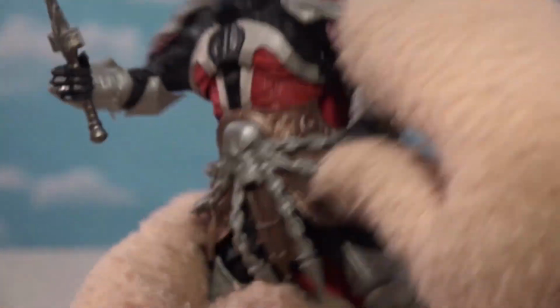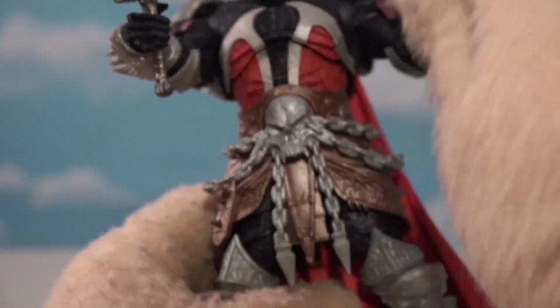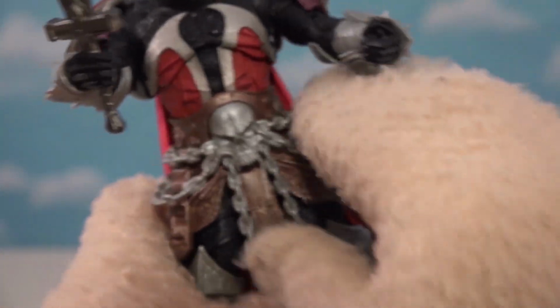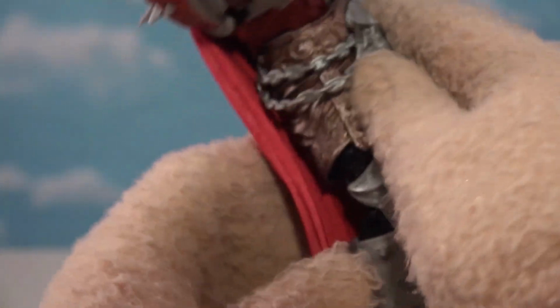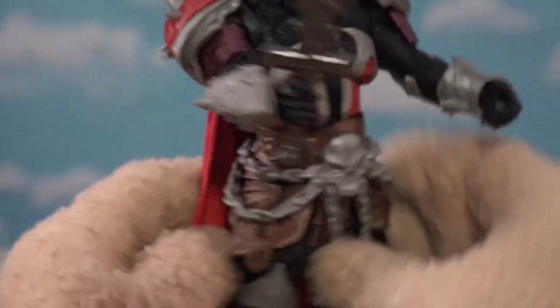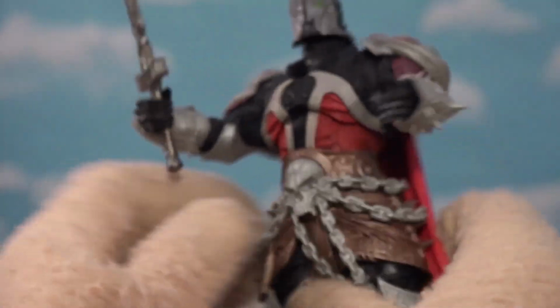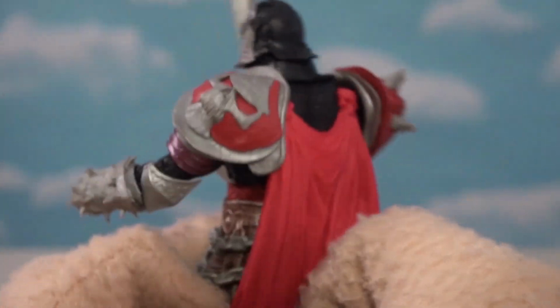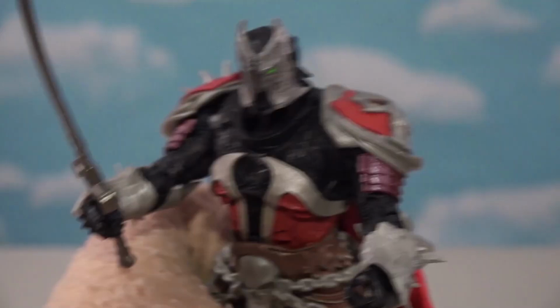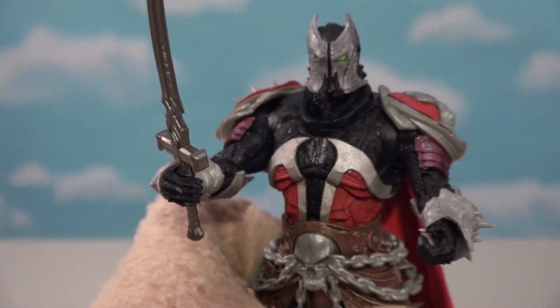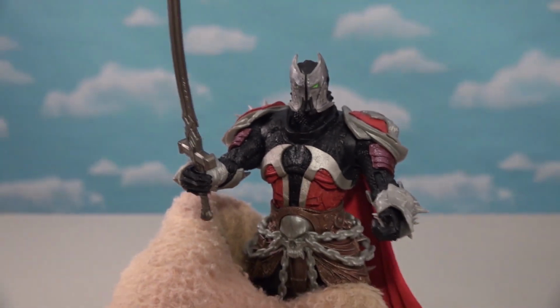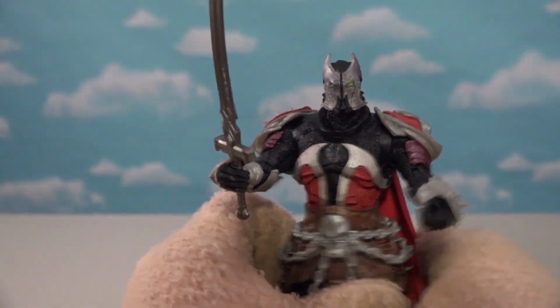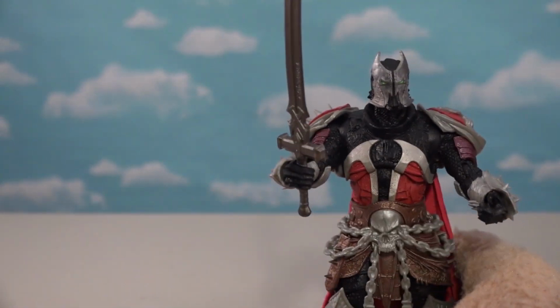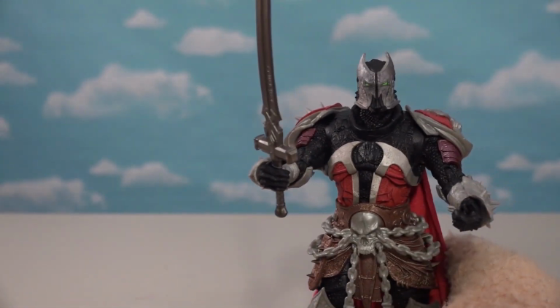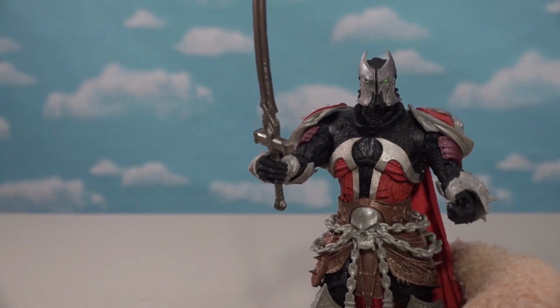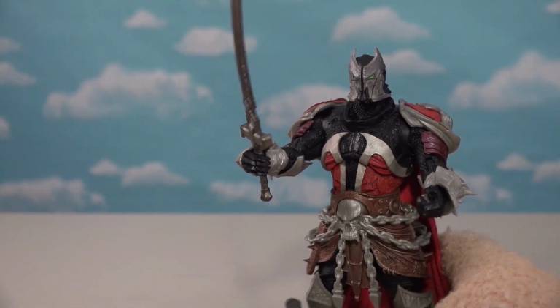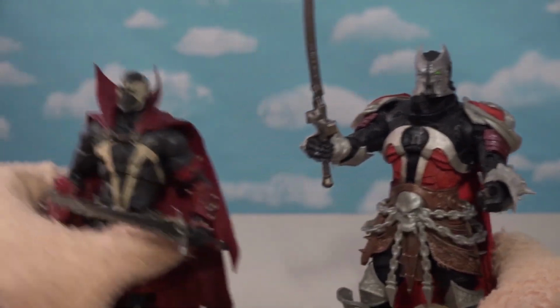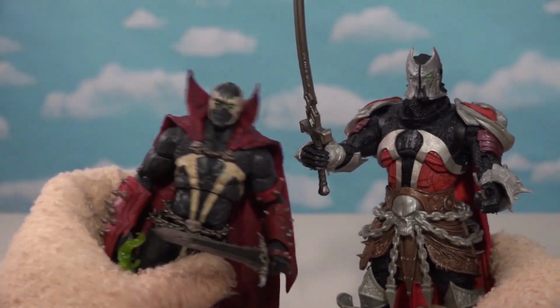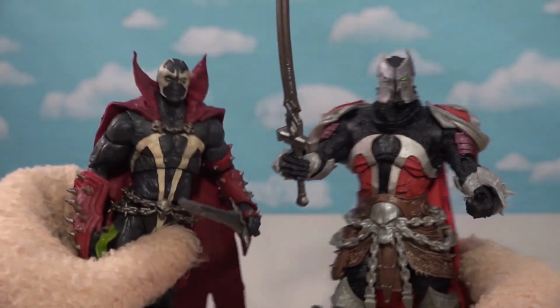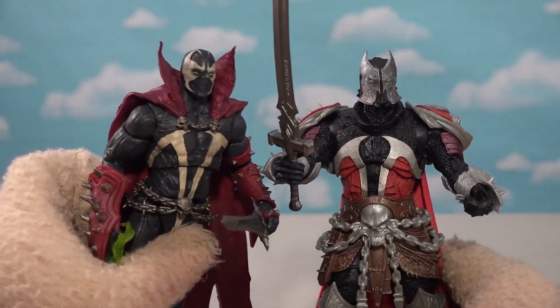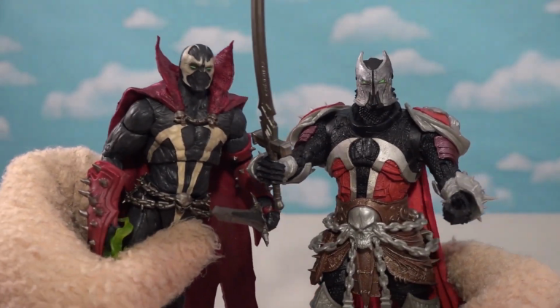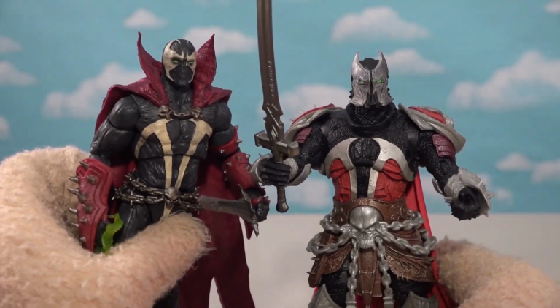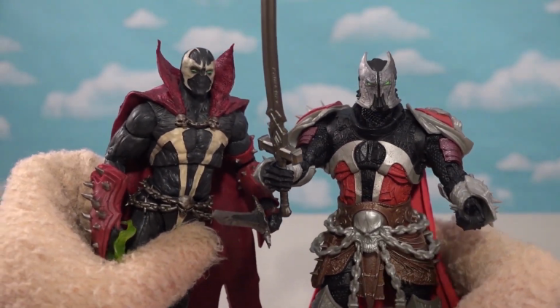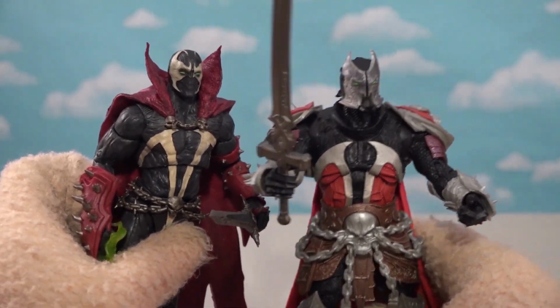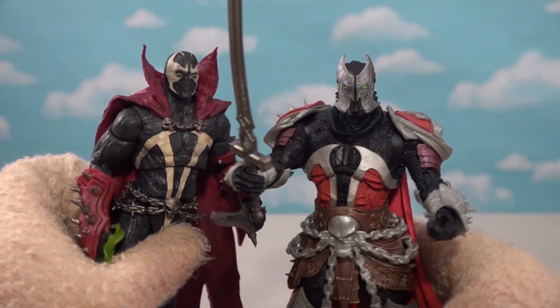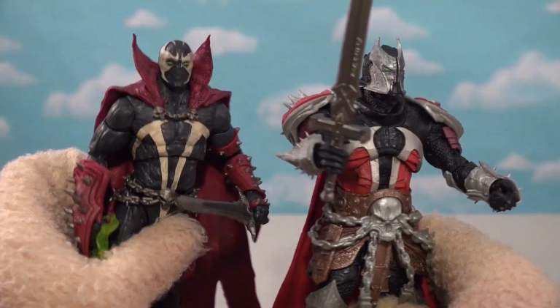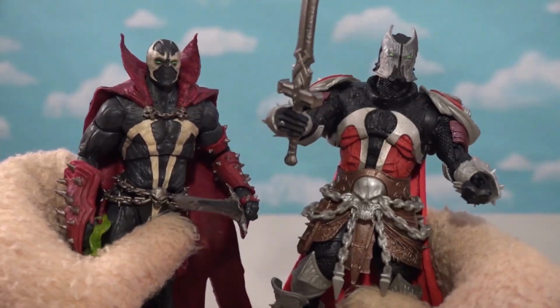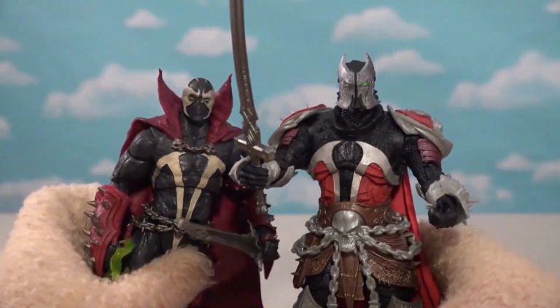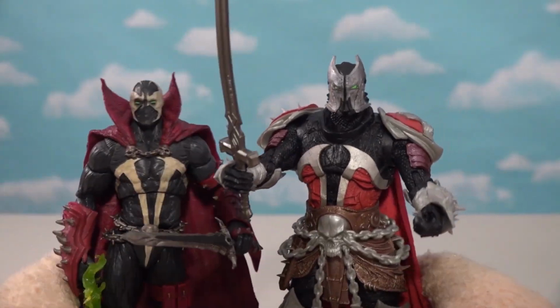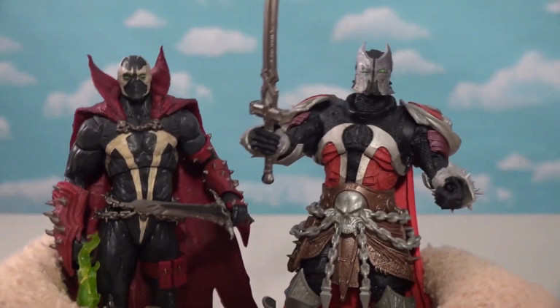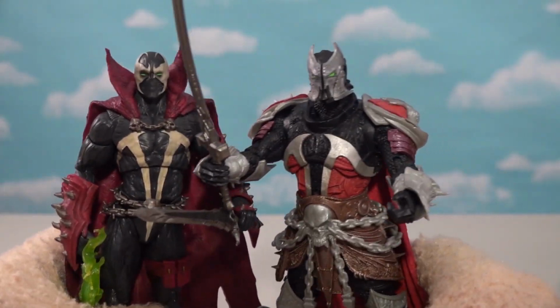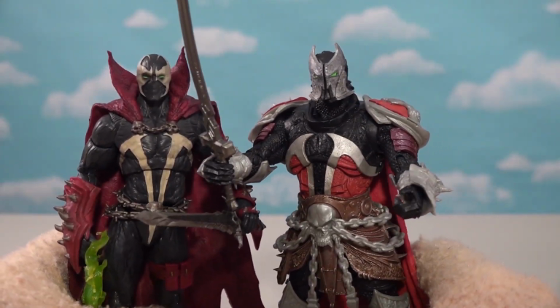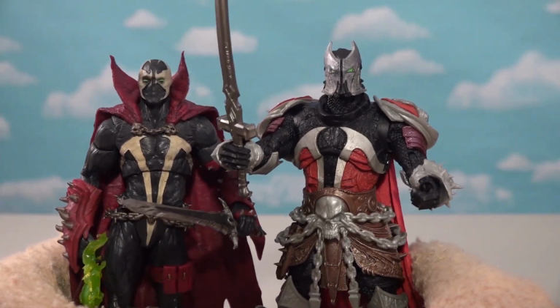He's got chains all over his armor. He looks a lot different from the modern day Spawn, but the two of them do look part of the same clan.